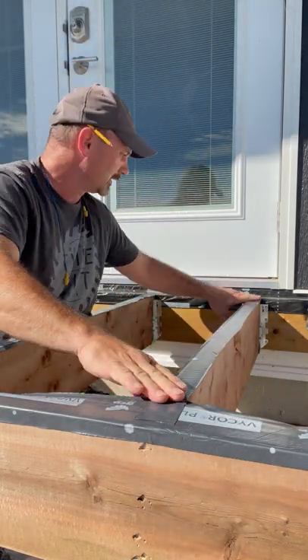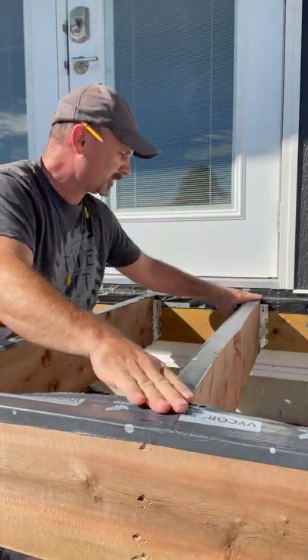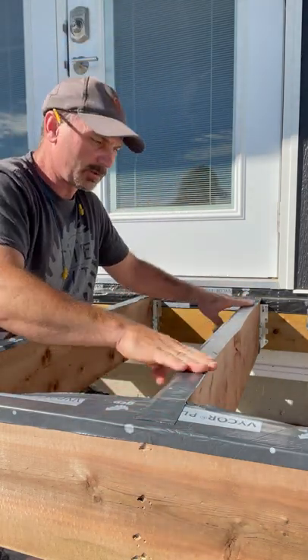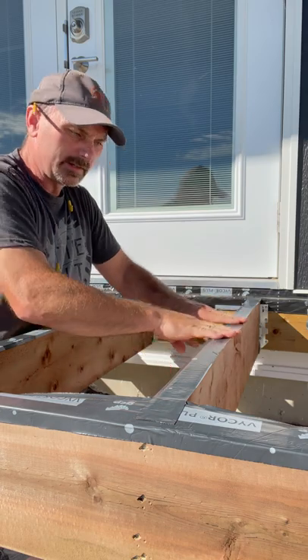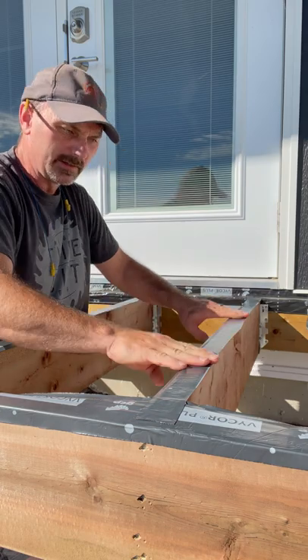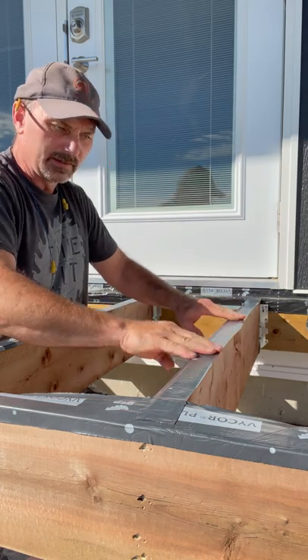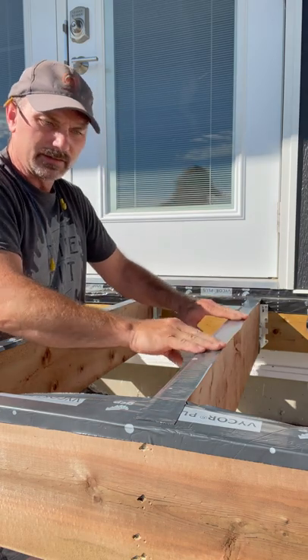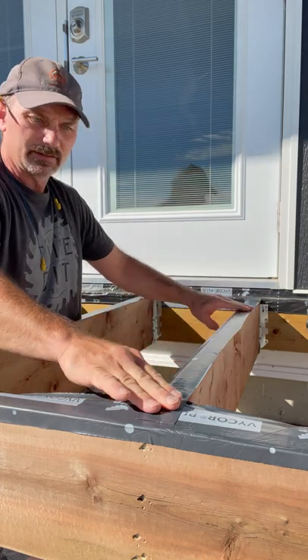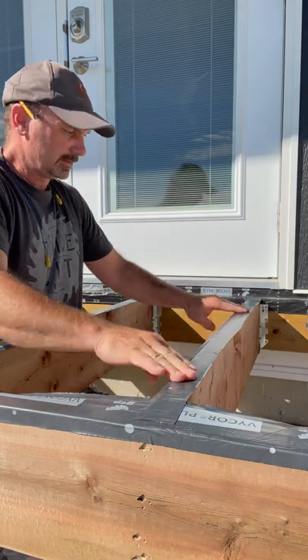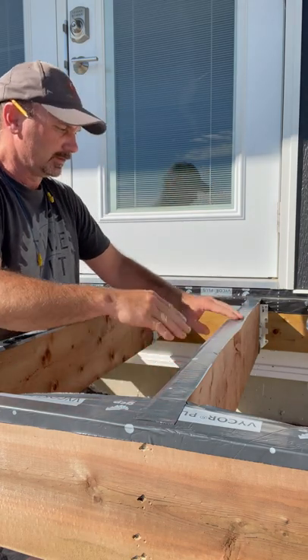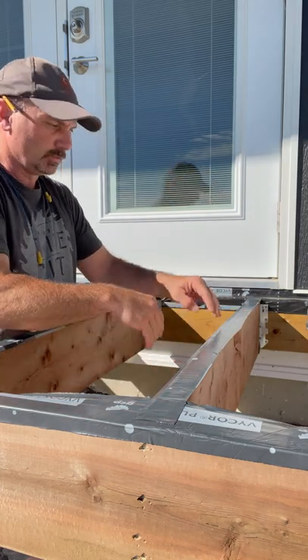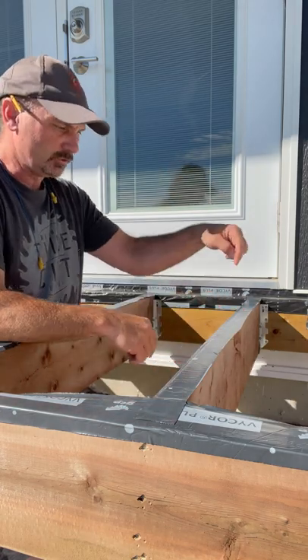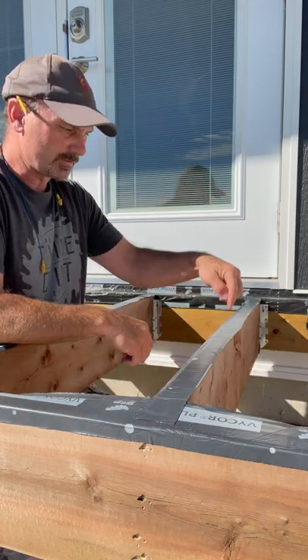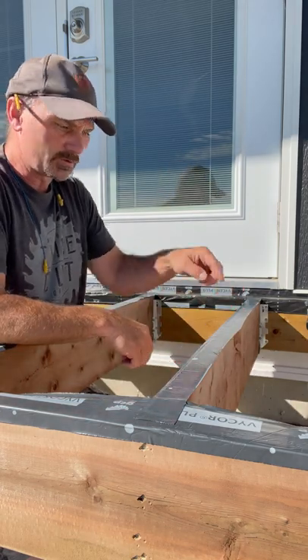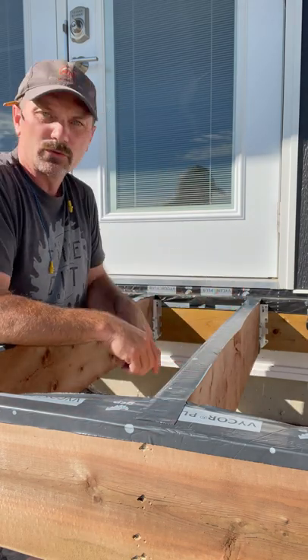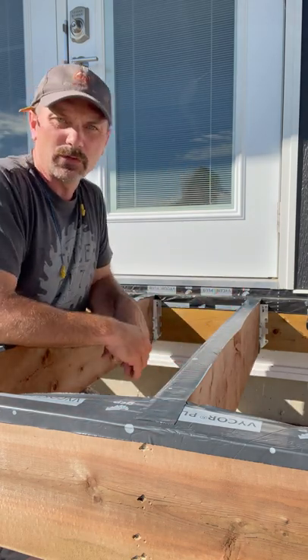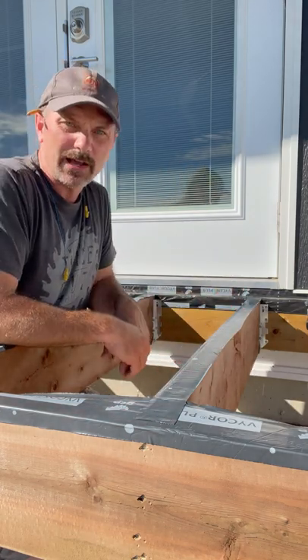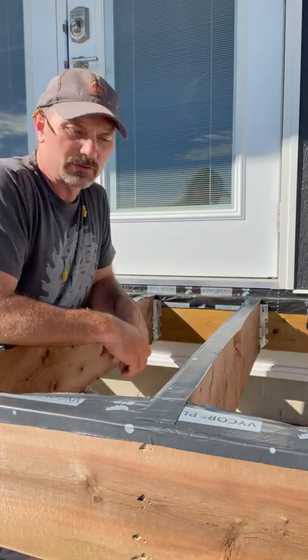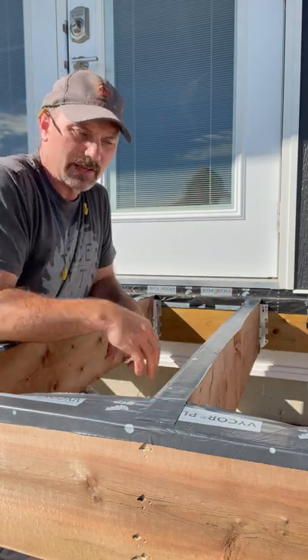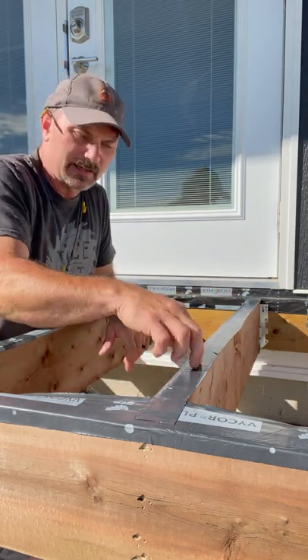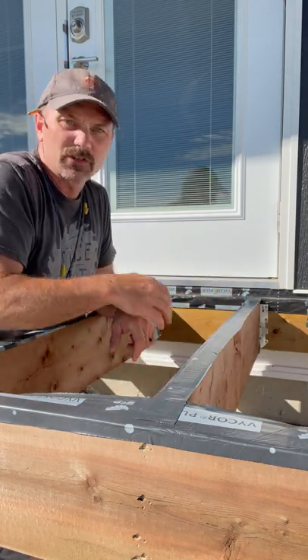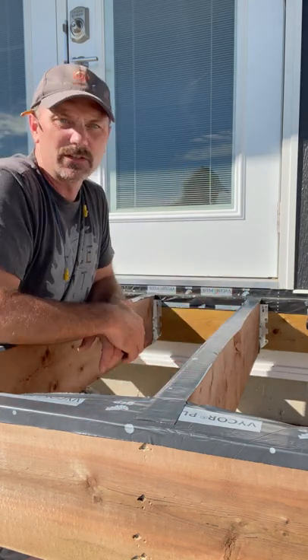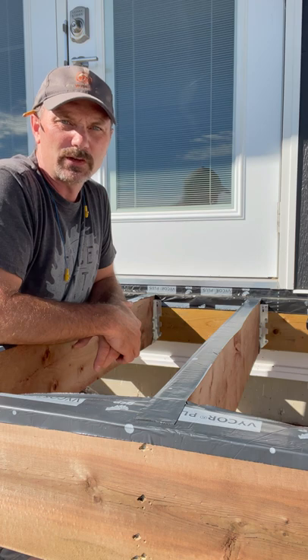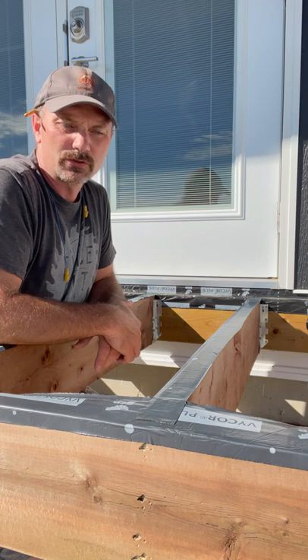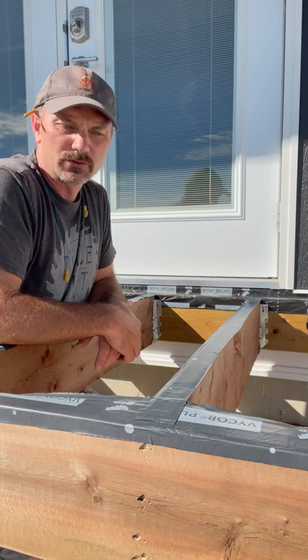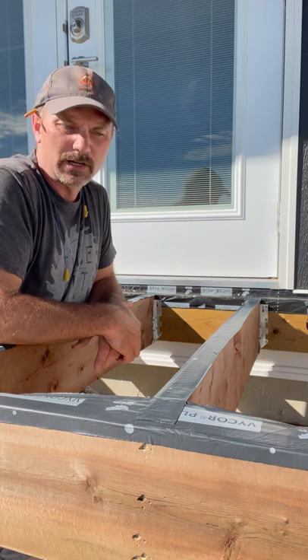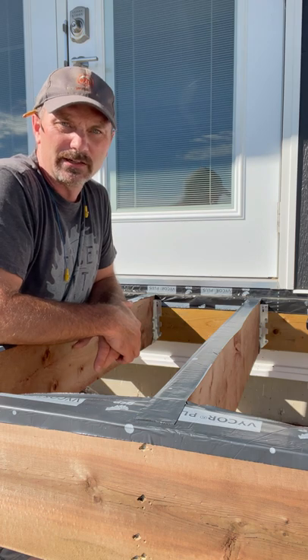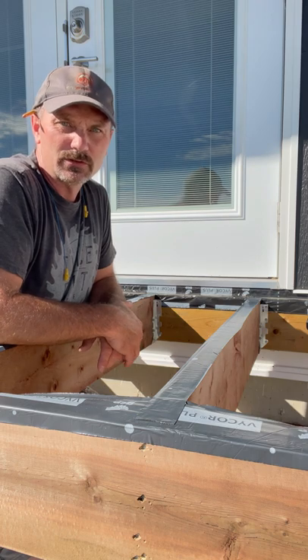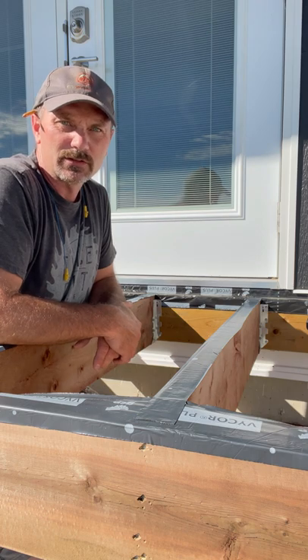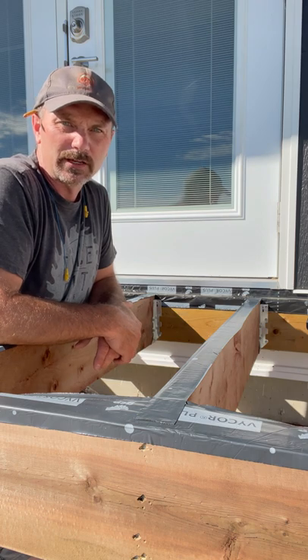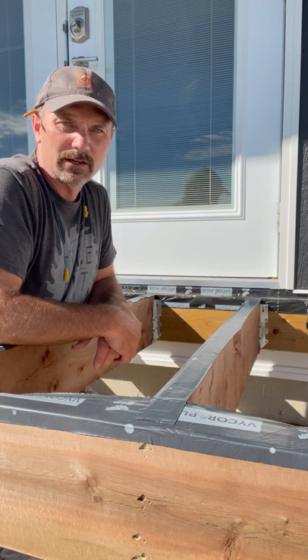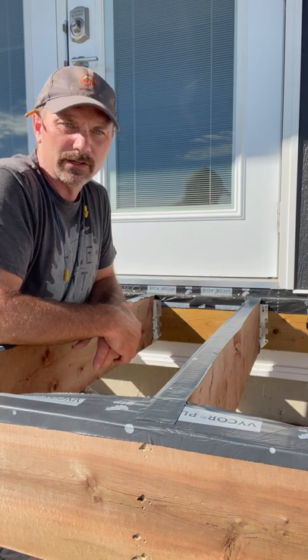This particular one, when you drive screws through it for your fasteners, it actually seals around the screws as well, and there's lots of them like that out there.